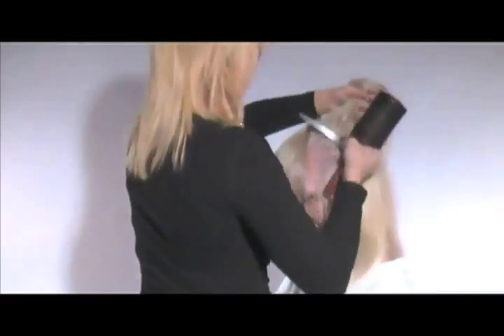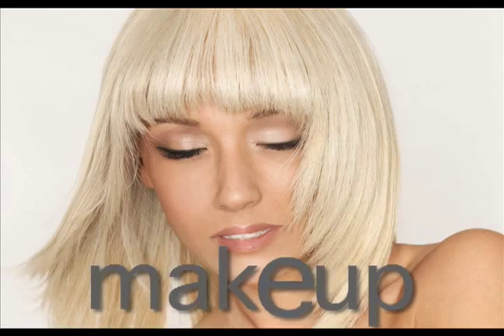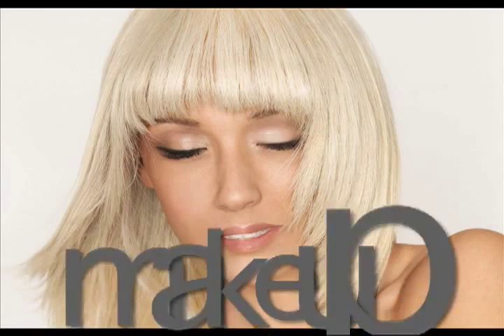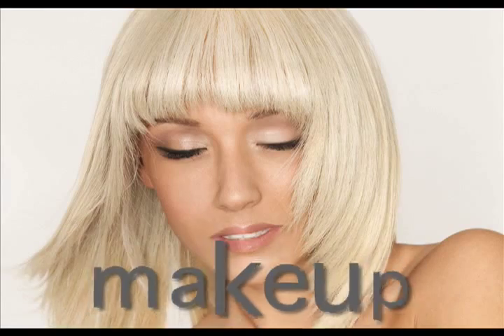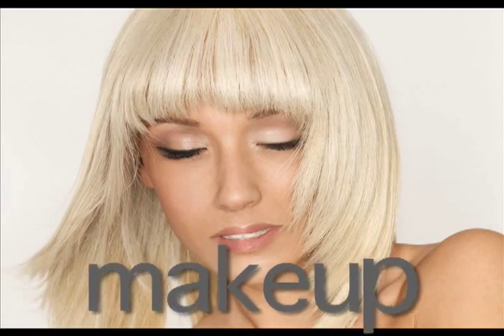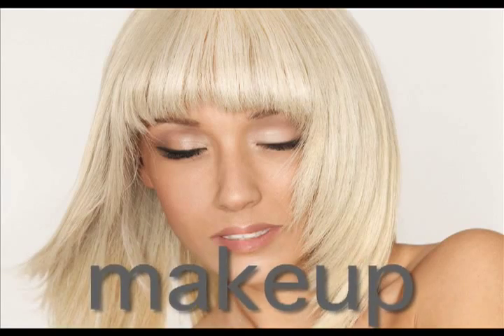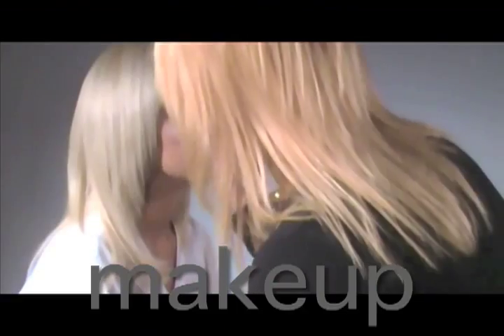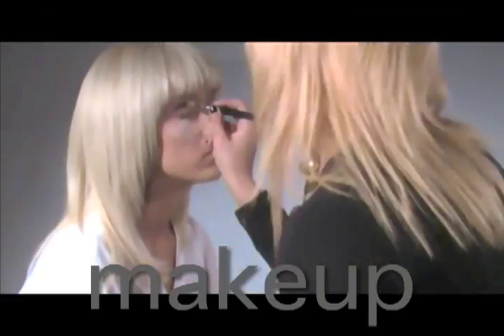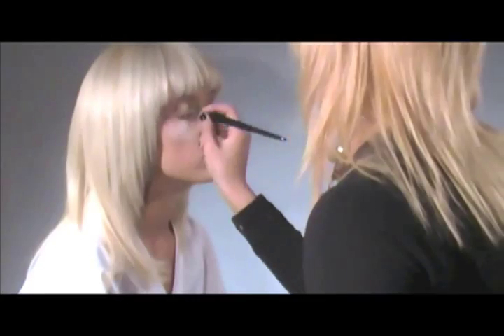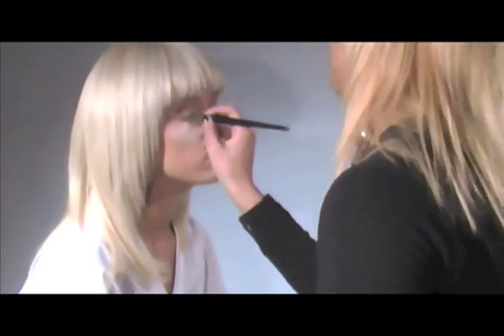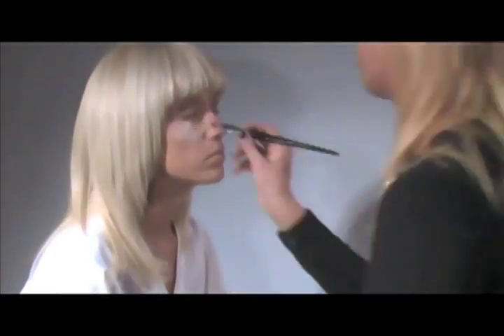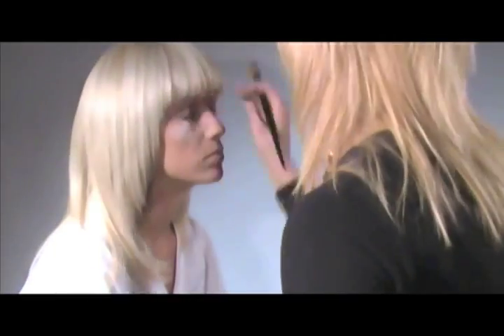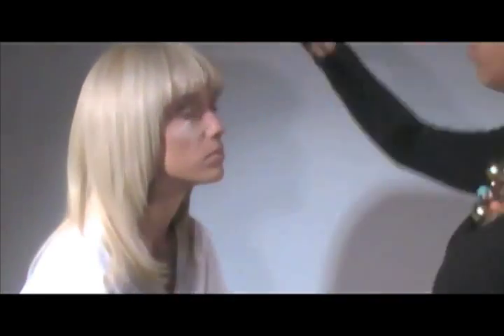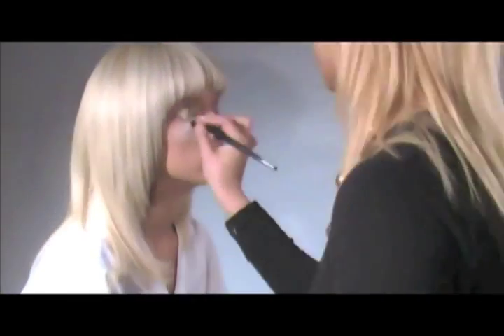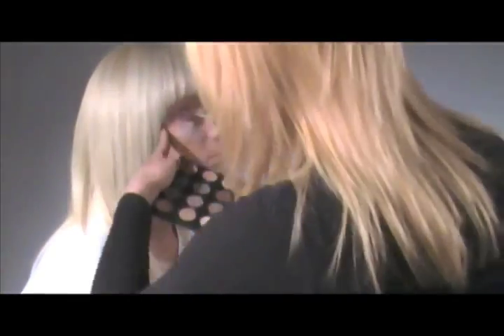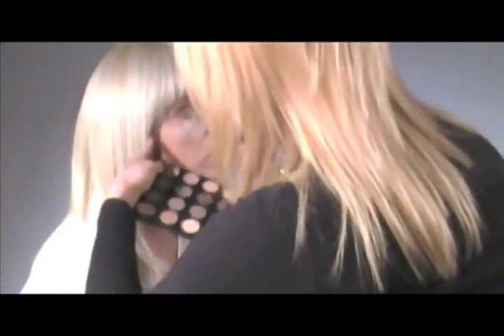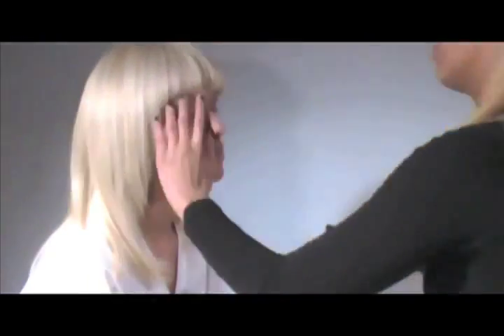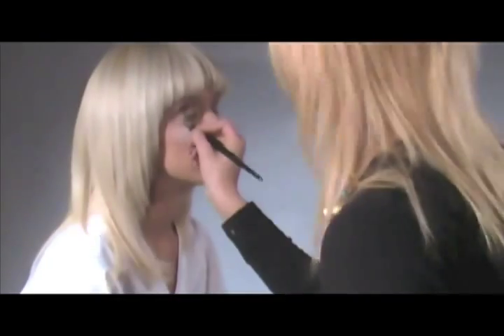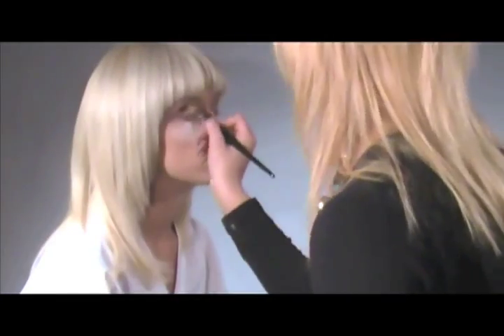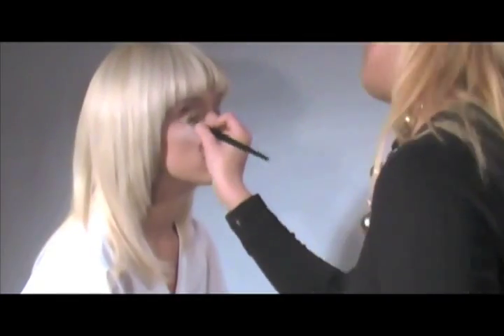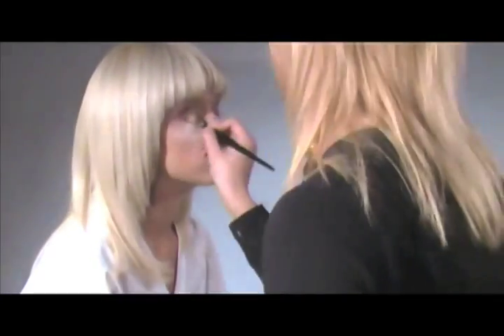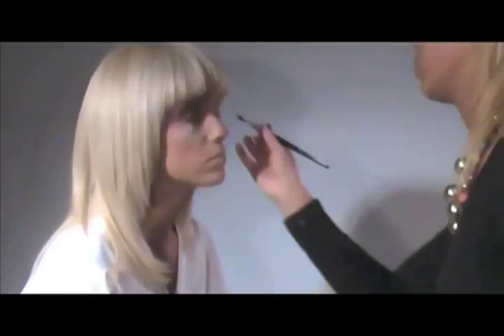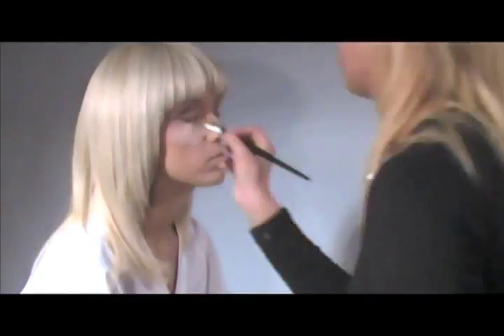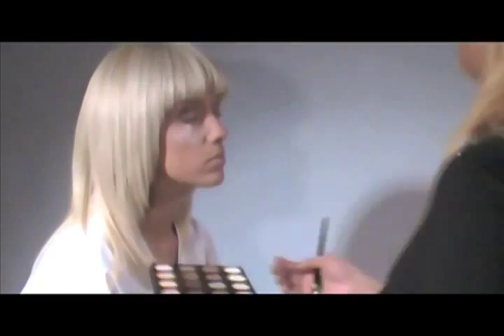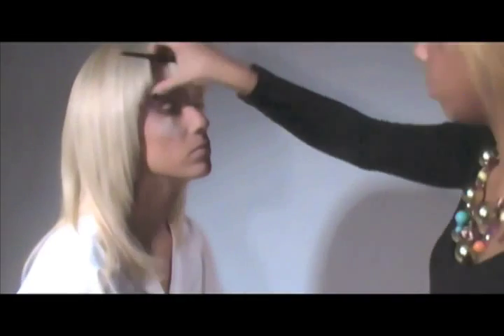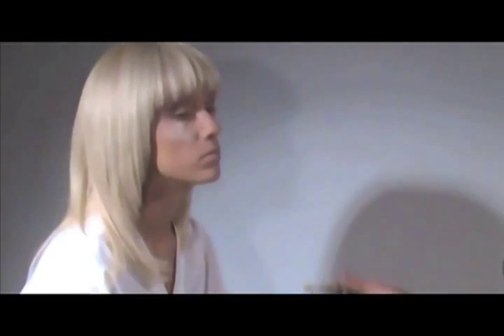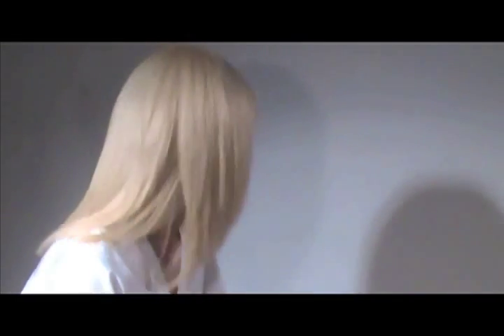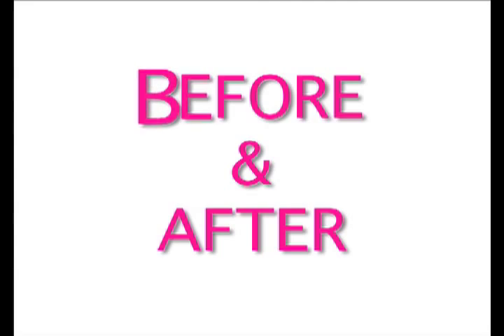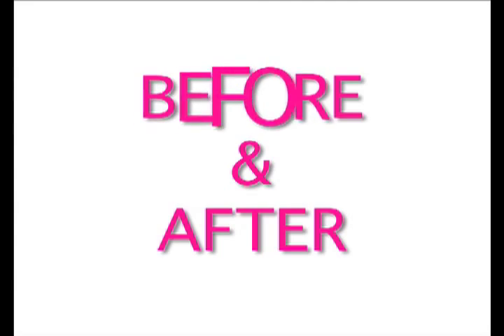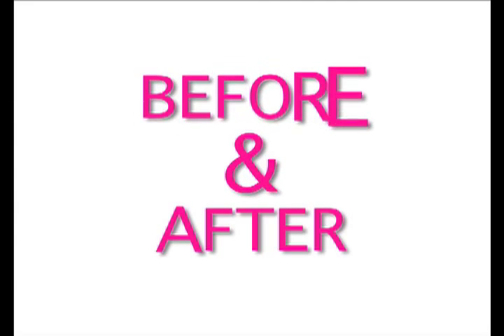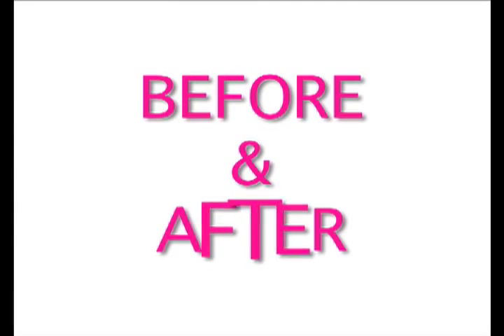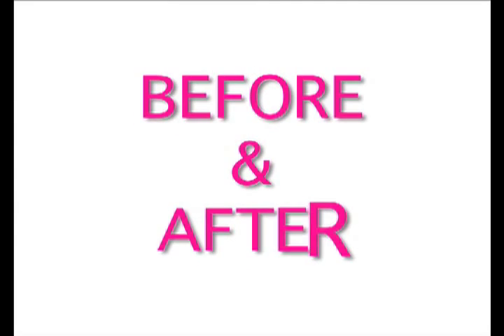The final touch is makeup. As you can see, we kept it pretty natural. We used tones of cream and brown to enhance this model's natural beauty. Enjoy the before and after looks.